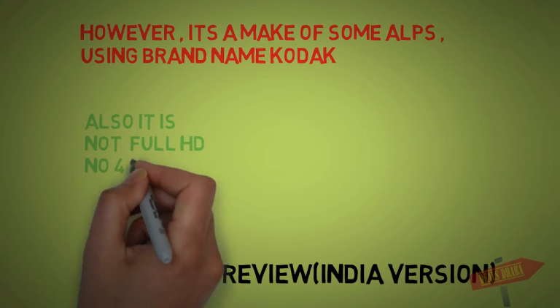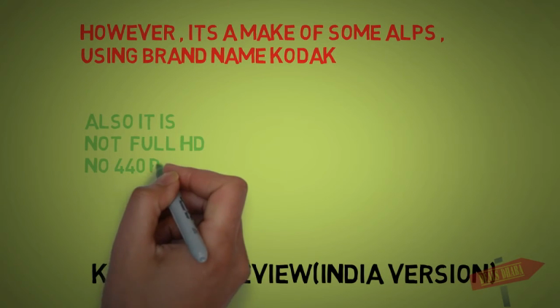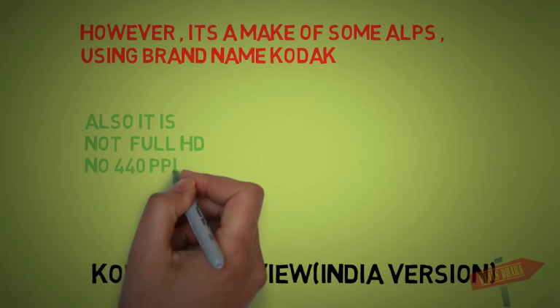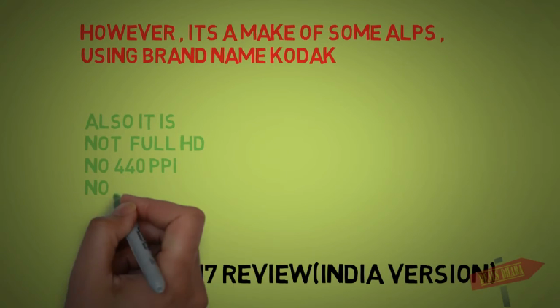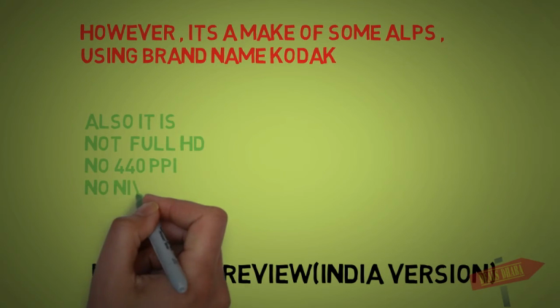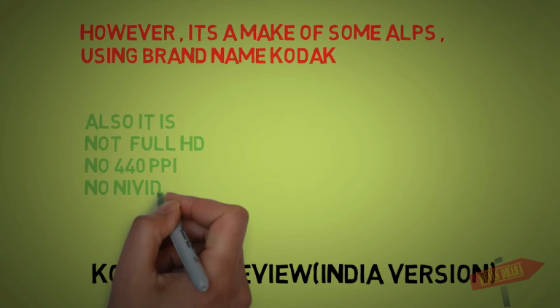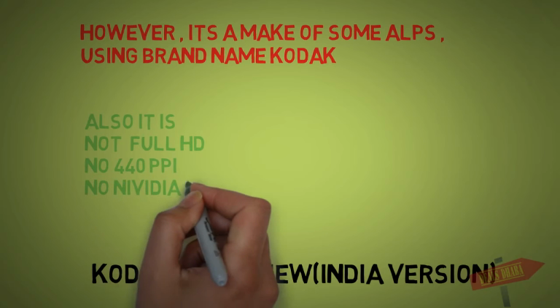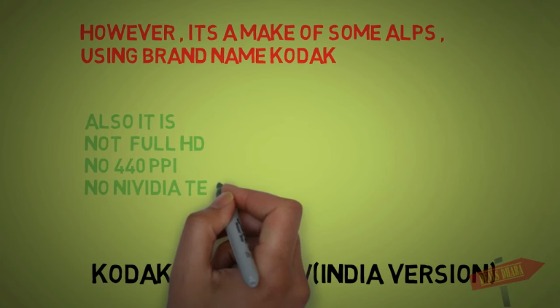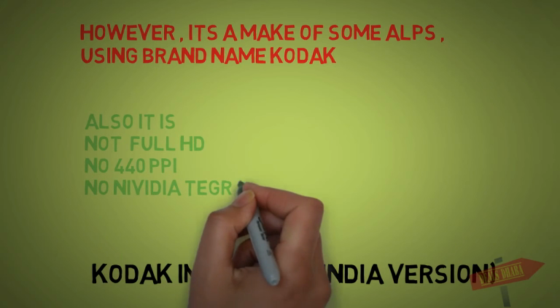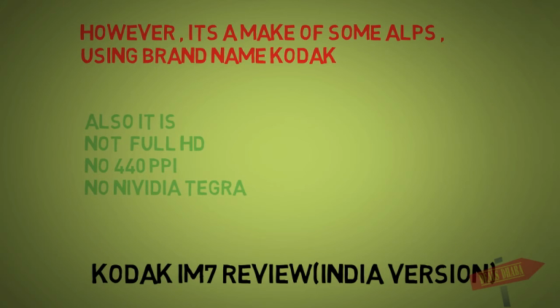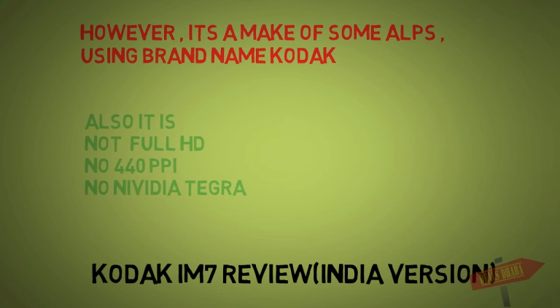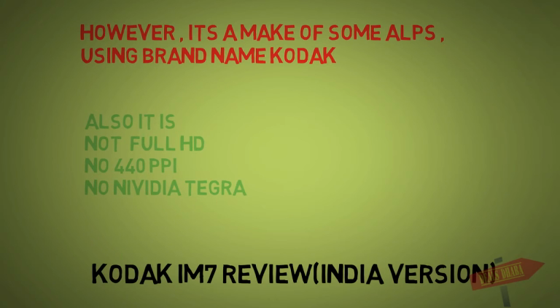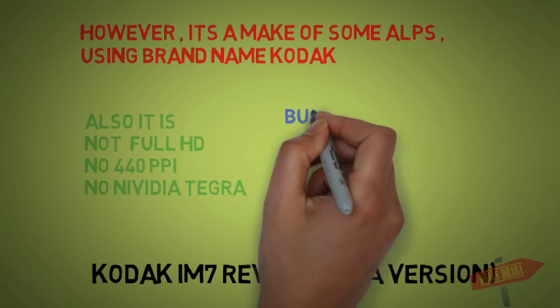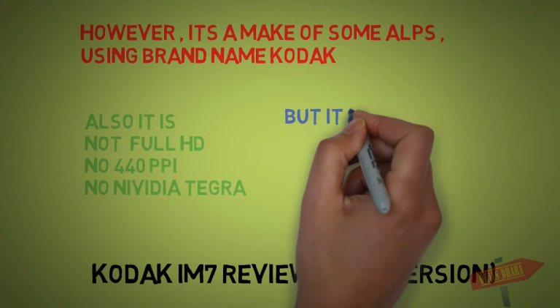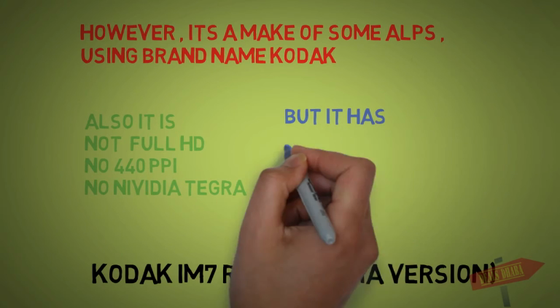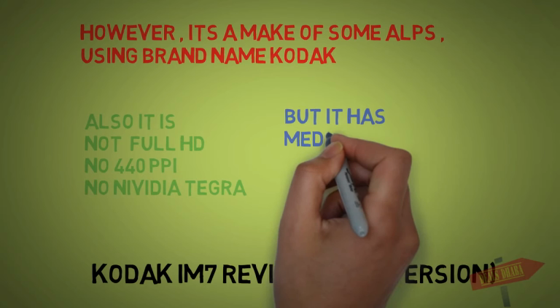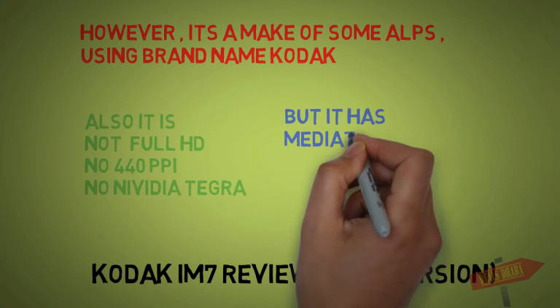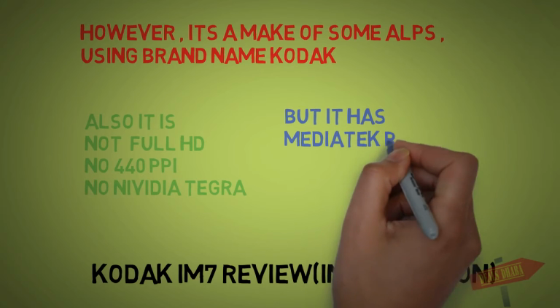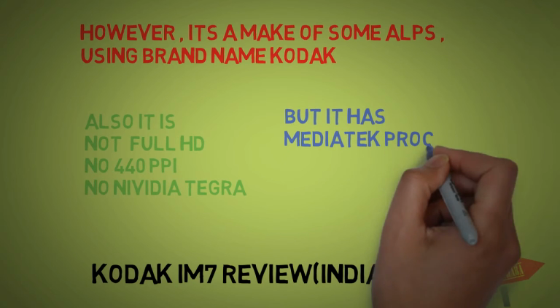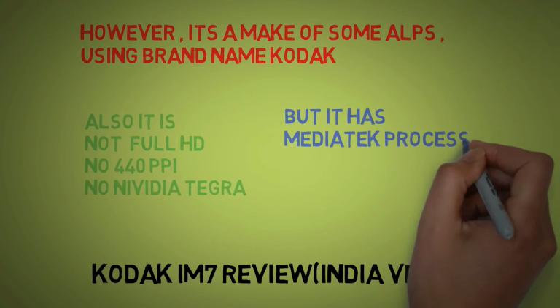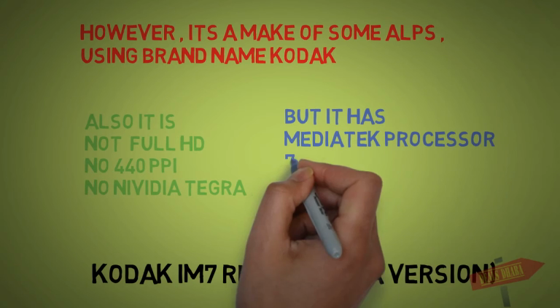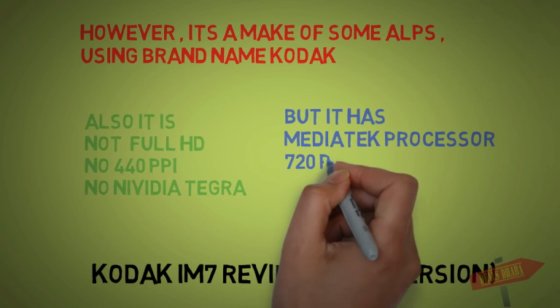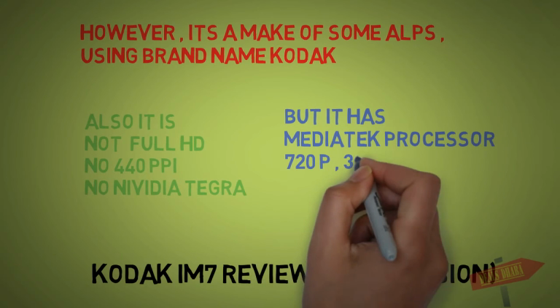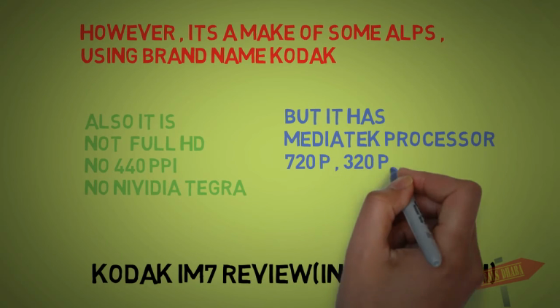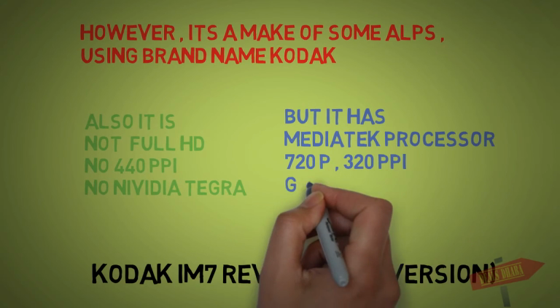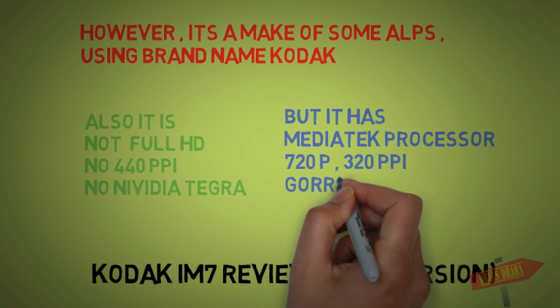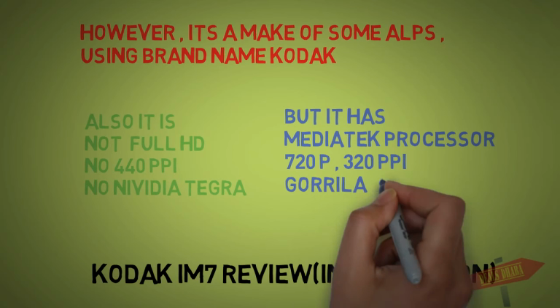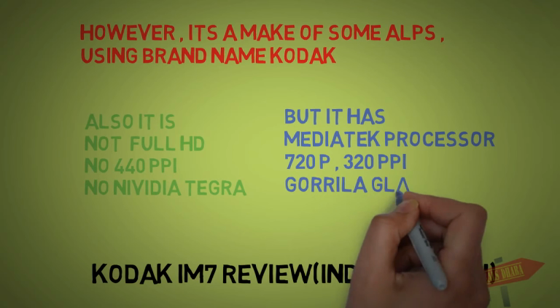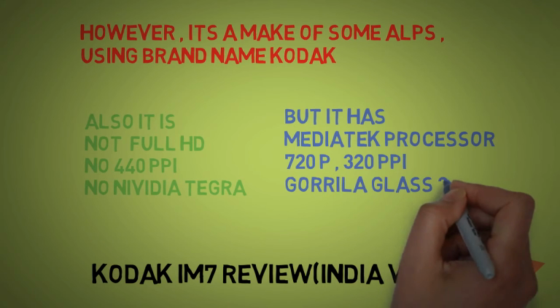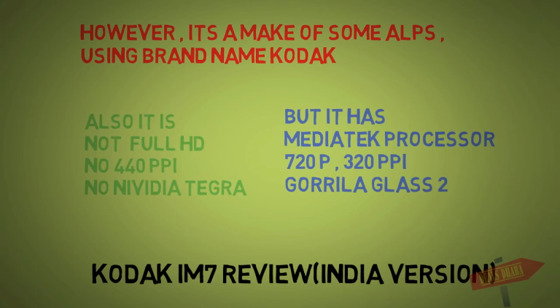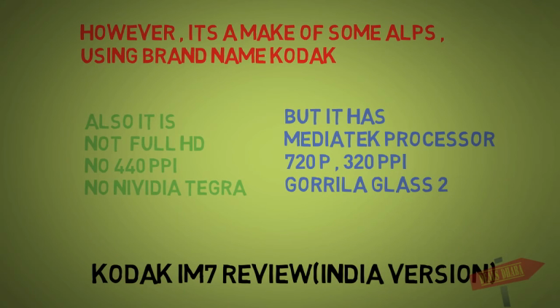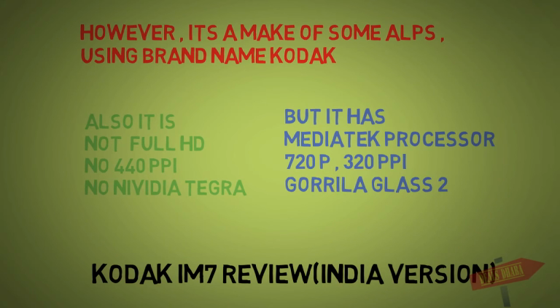This is not a full HD phone. This is not a 441 PPI display. This is not a NVIDIA Core processor — don't worry about it. This is actually a MediaTek processor. It has 720 pixels and 320 PPI.